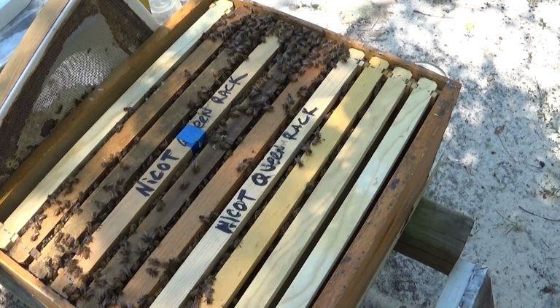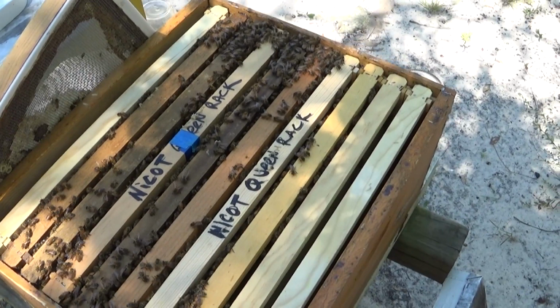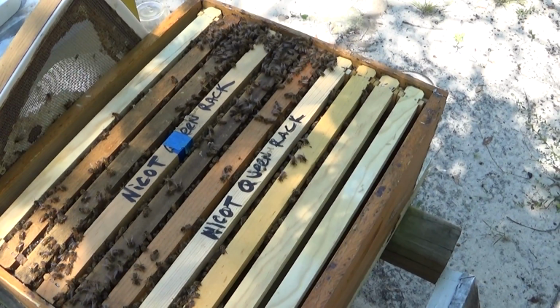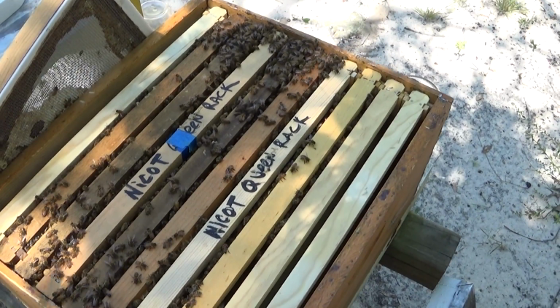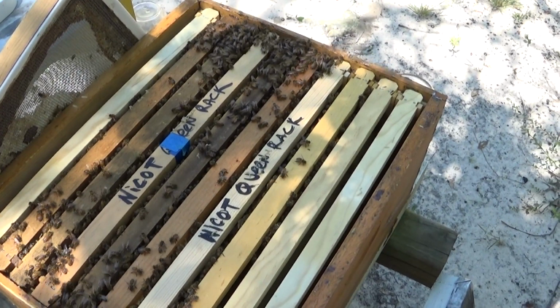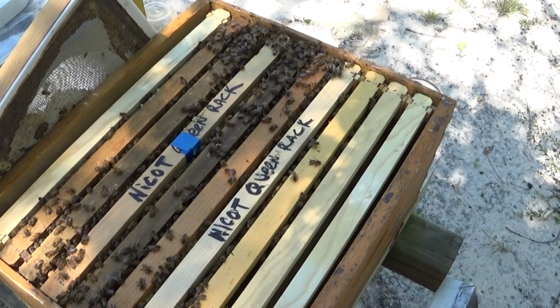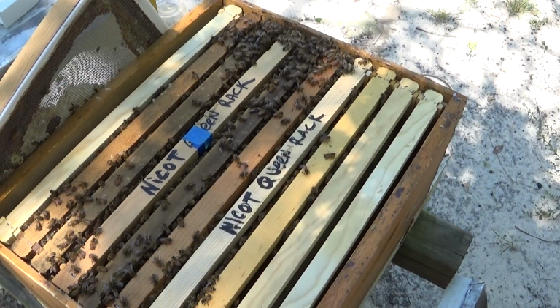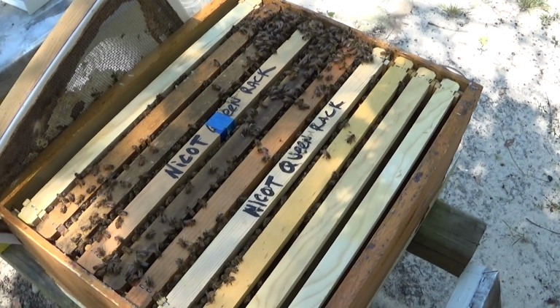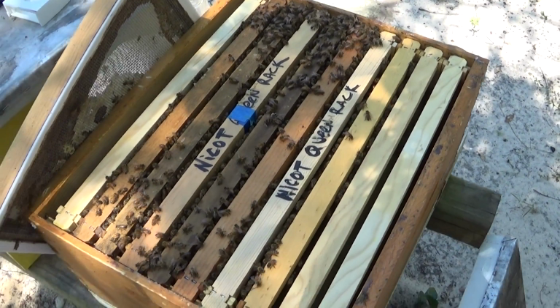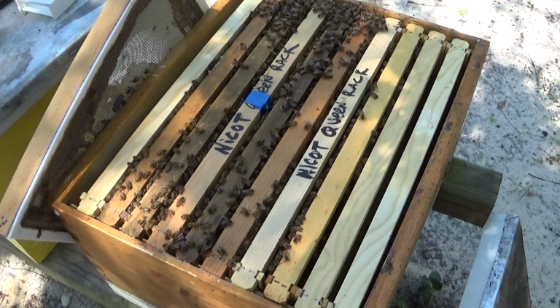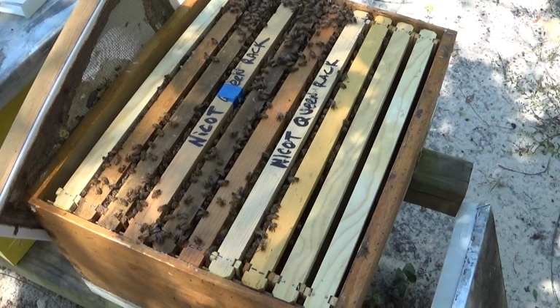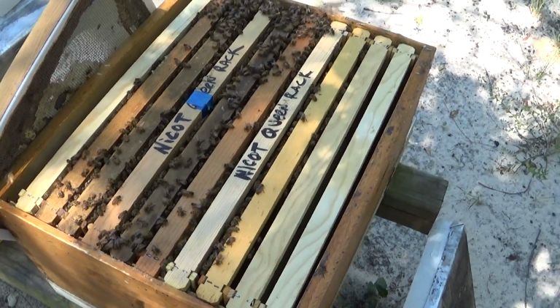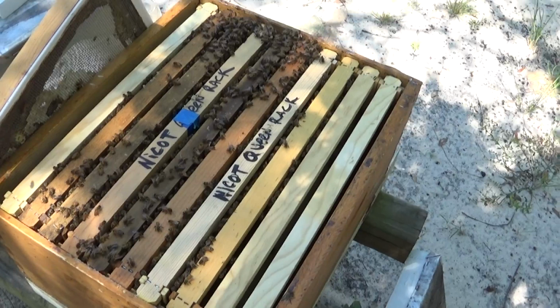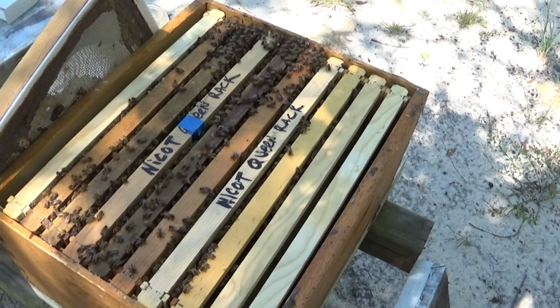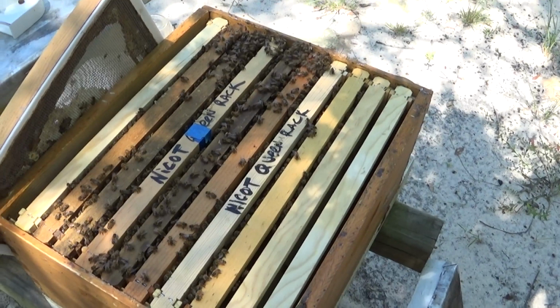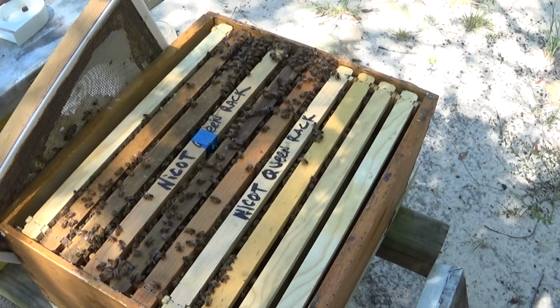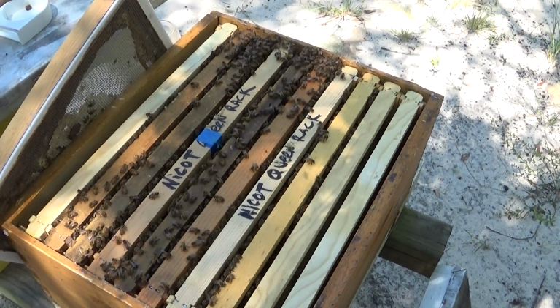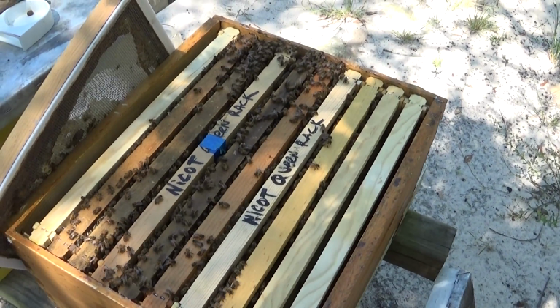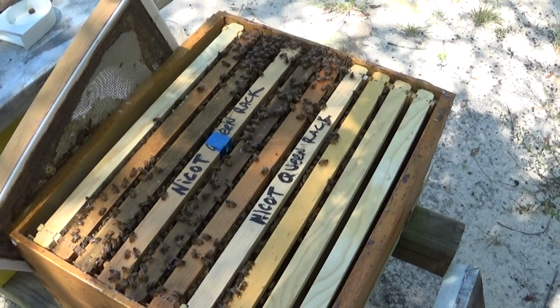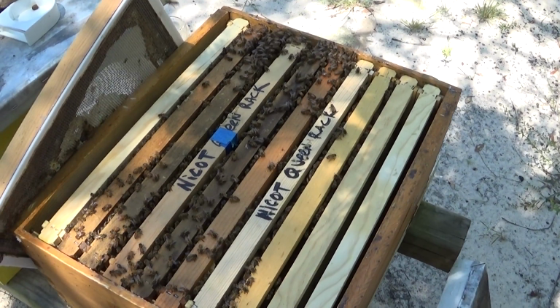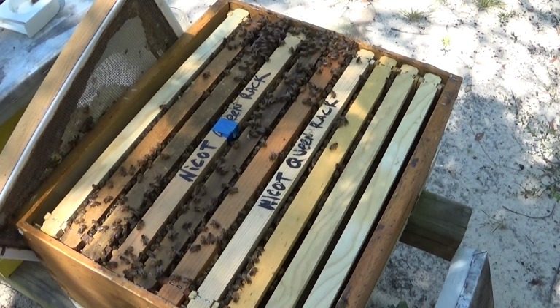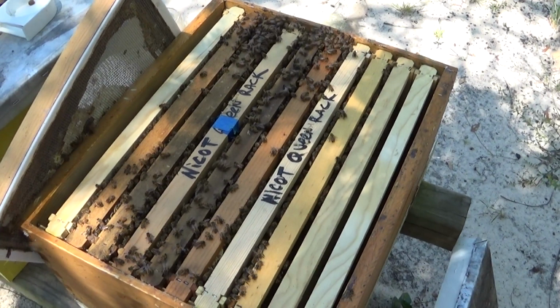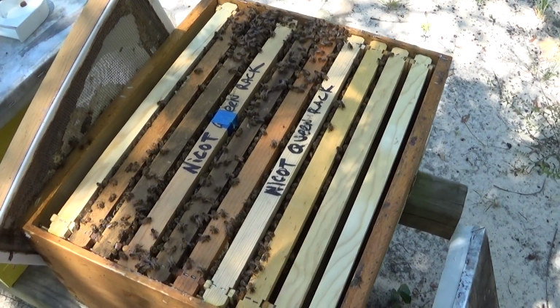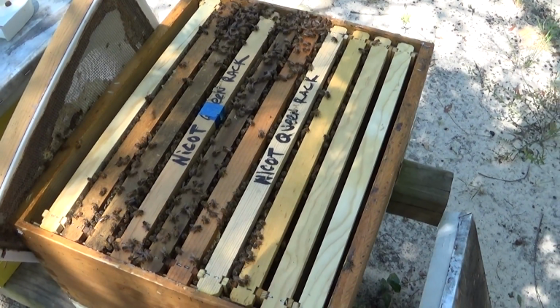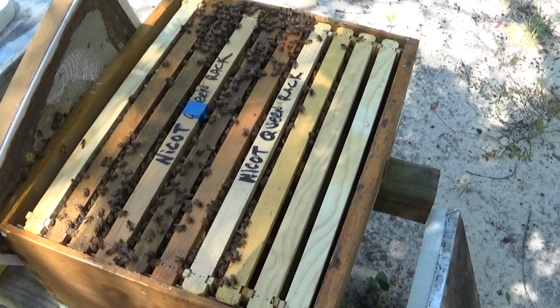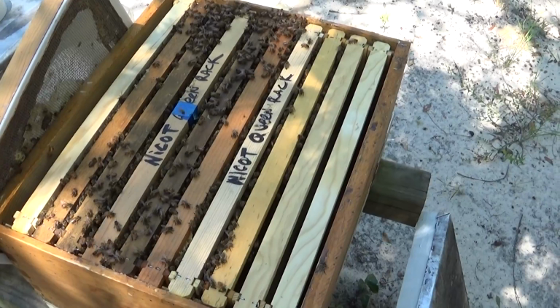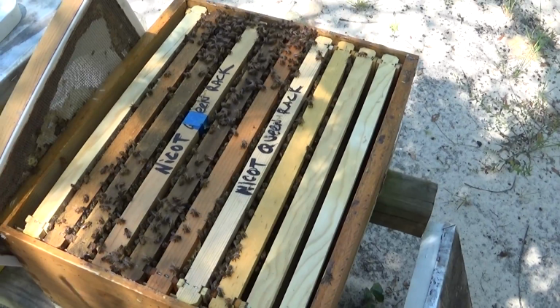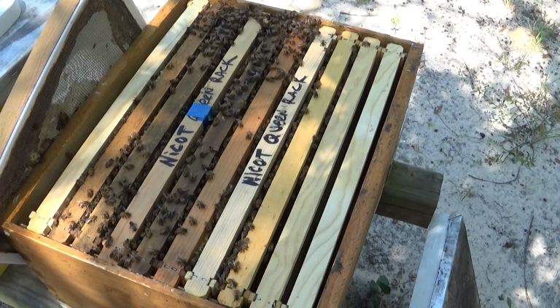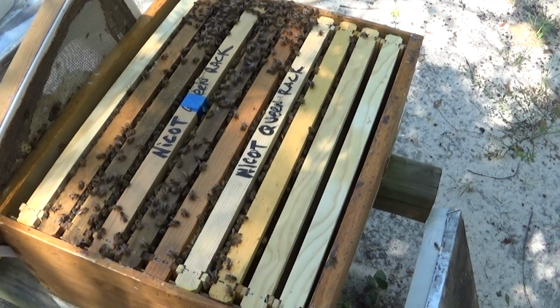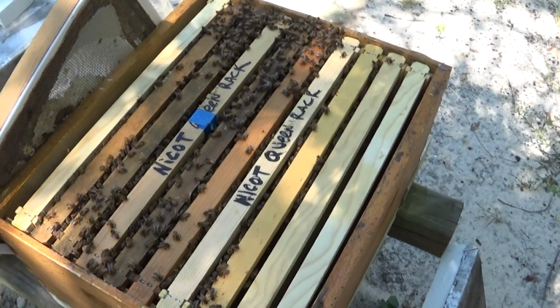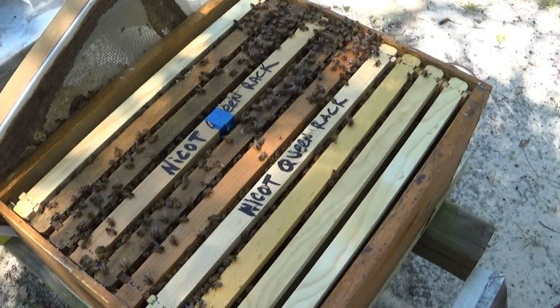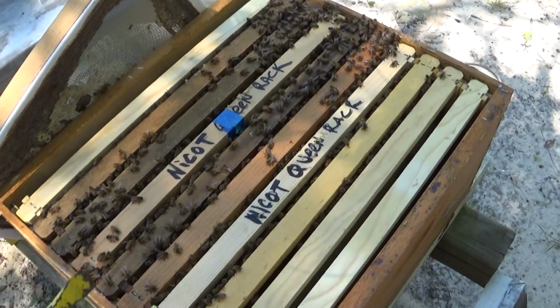Then I grafted, and to control the outcome I grafted all the larvae from the same frame, so there wasn't any larvae from one and larvae from another — it was all the same.